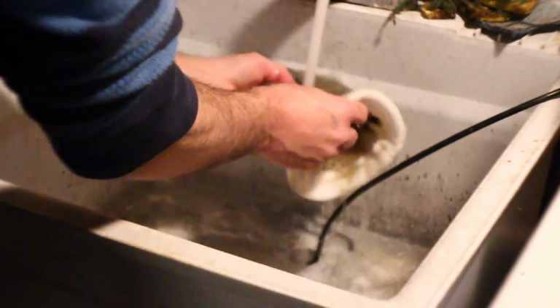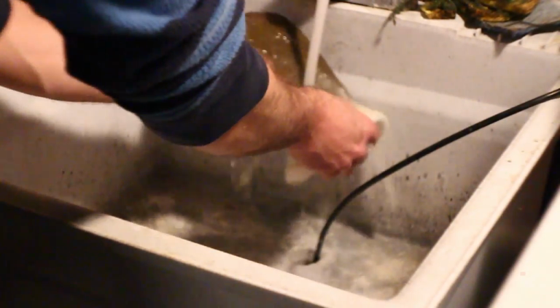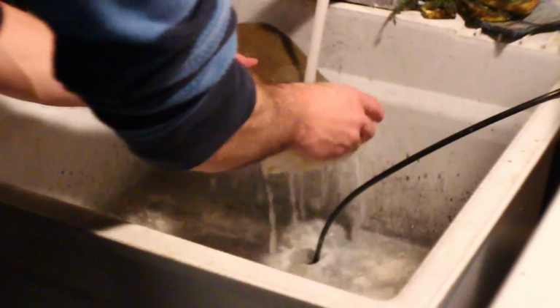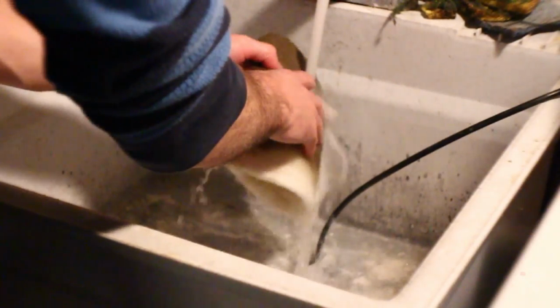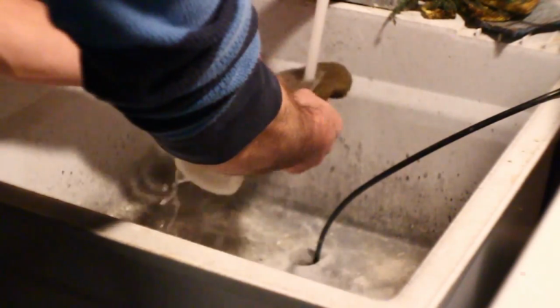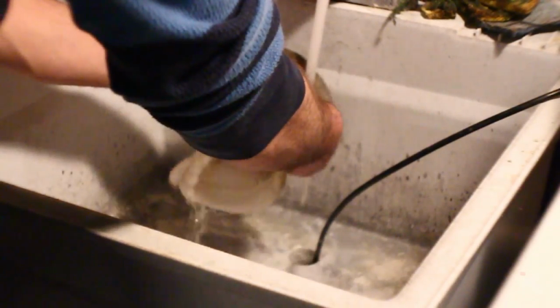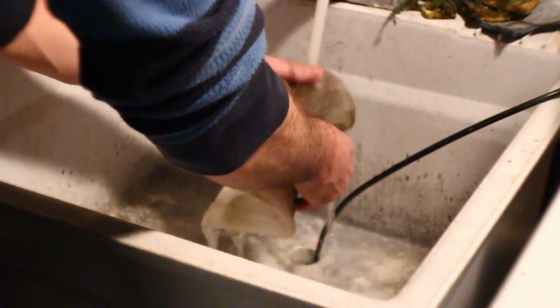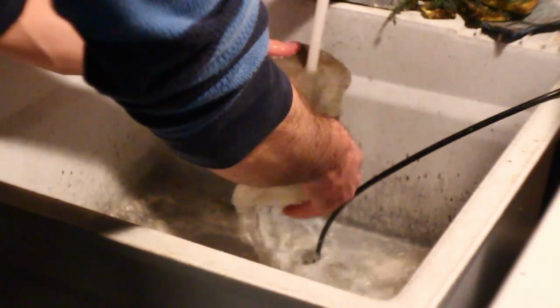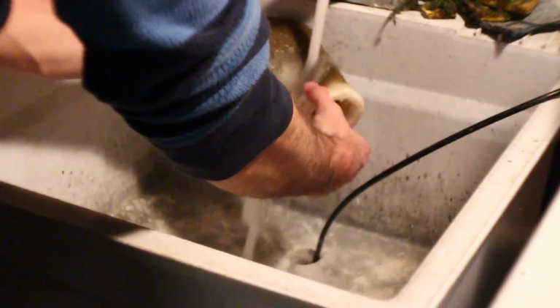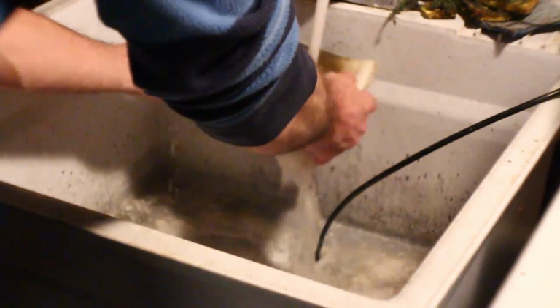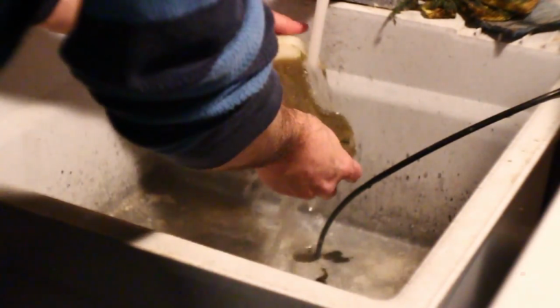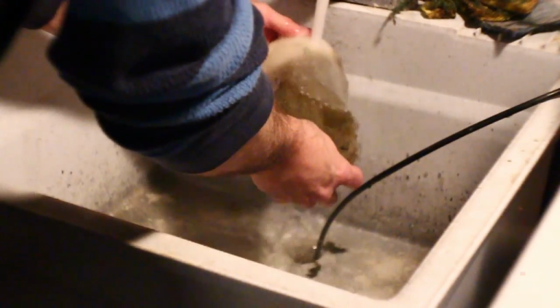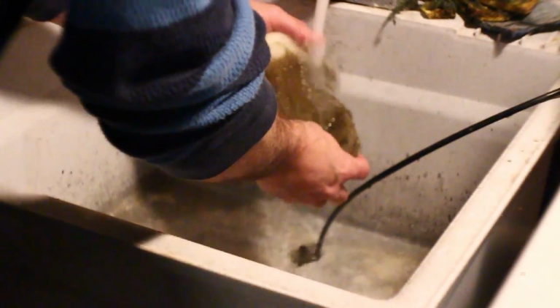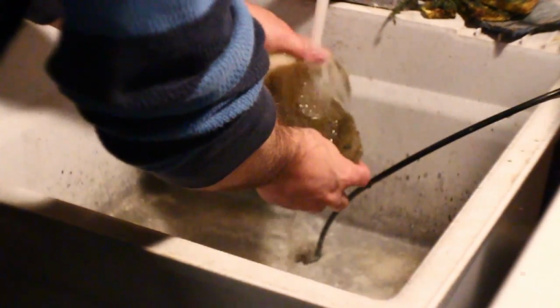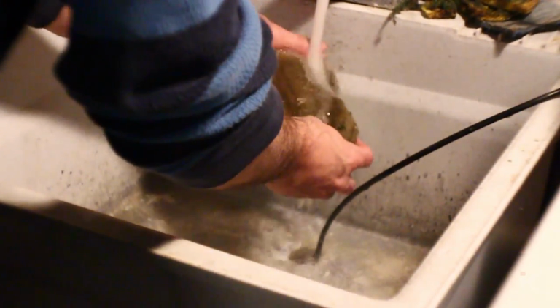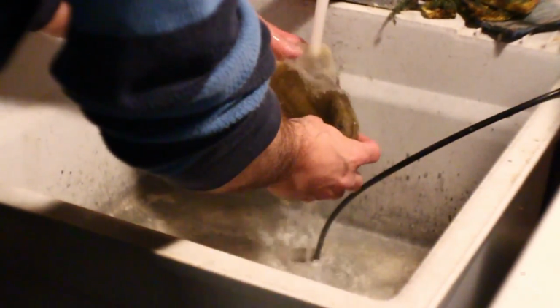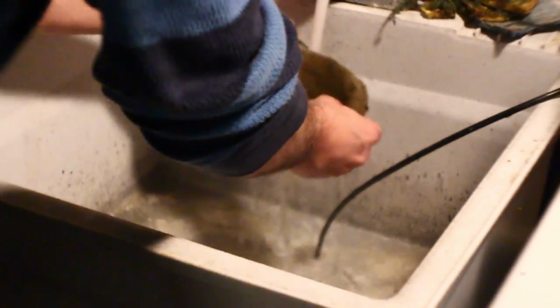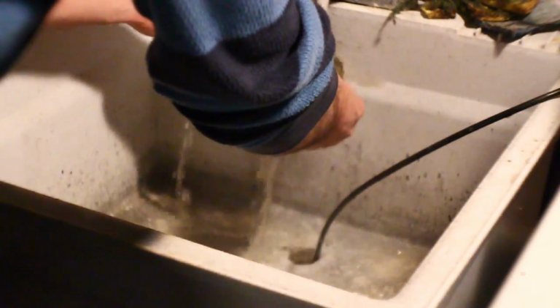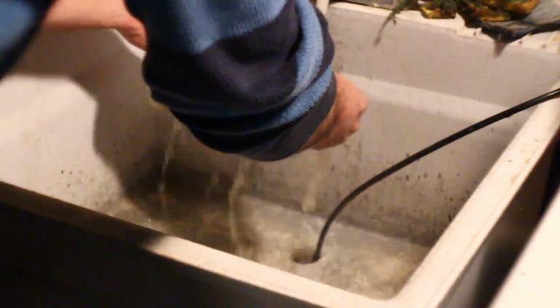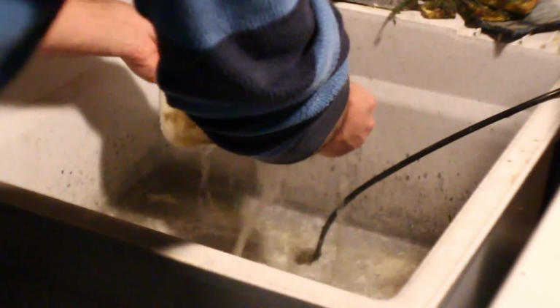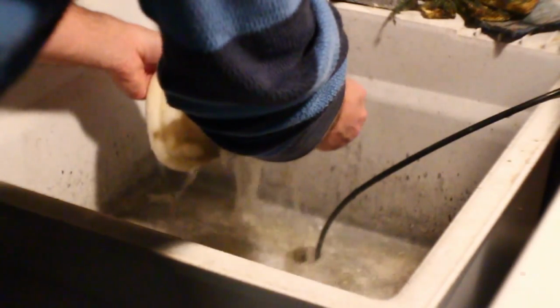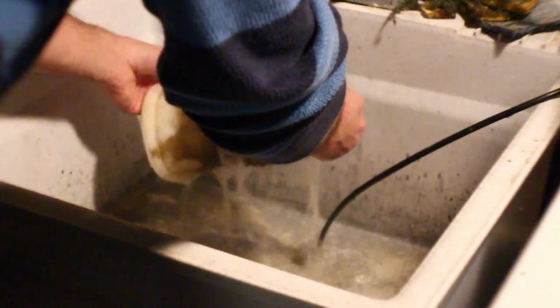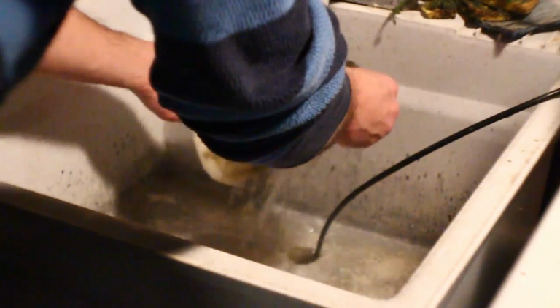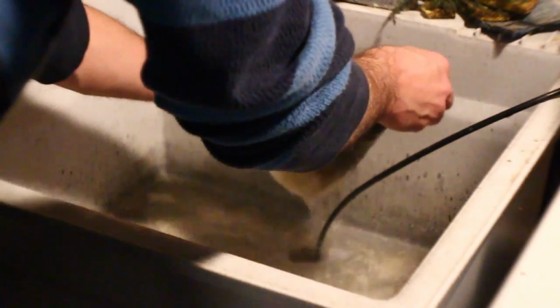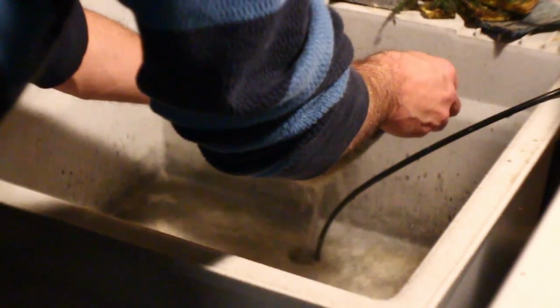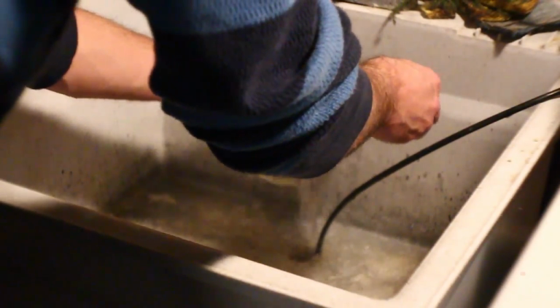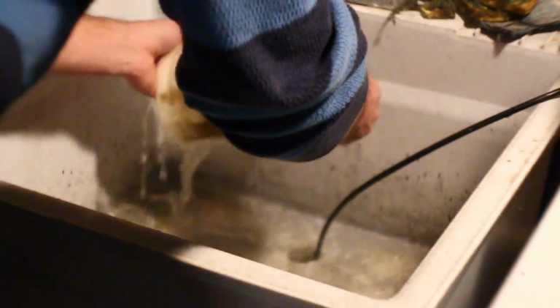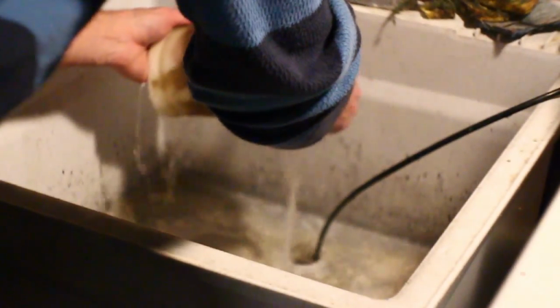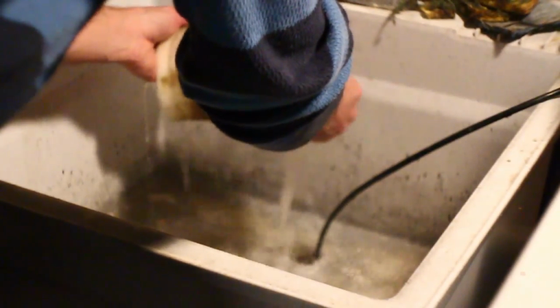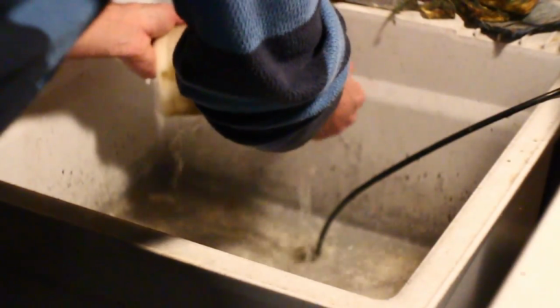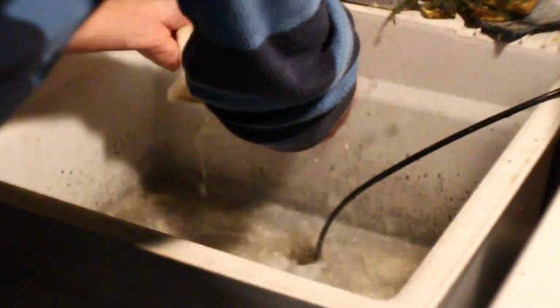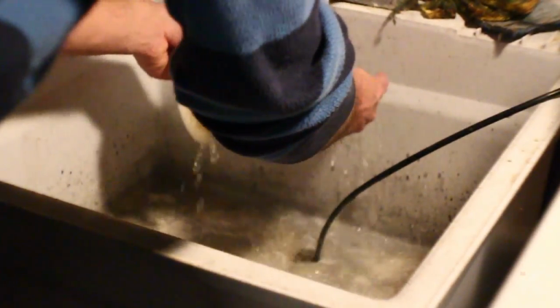After all of the socks have been turned inside out, I will rinse them off with tap water as best I can. This will make sure any large debris stuck on the sock will not damage the washing machine.